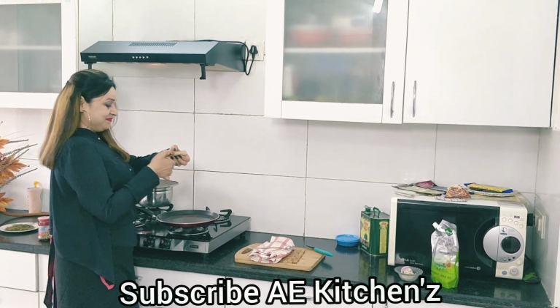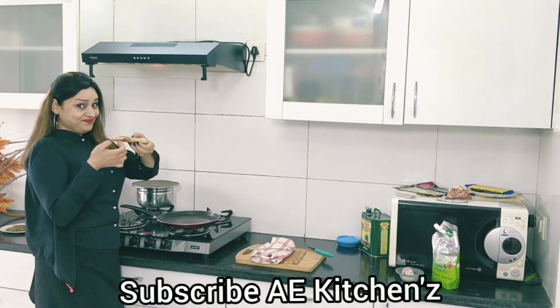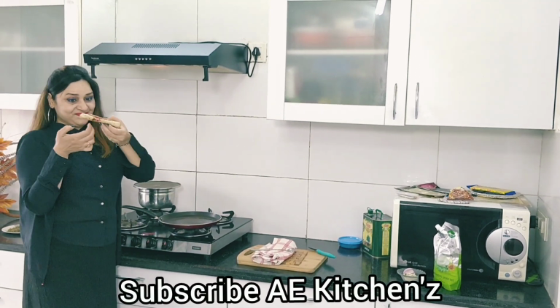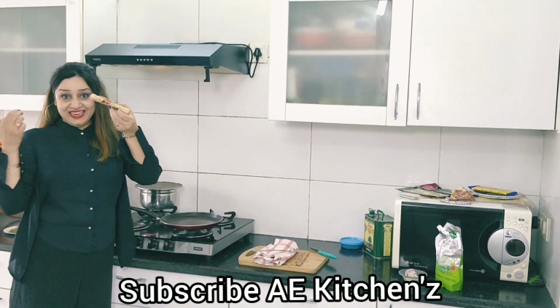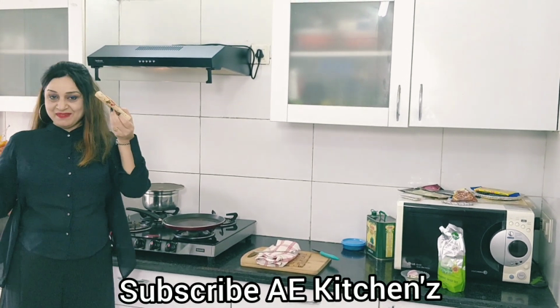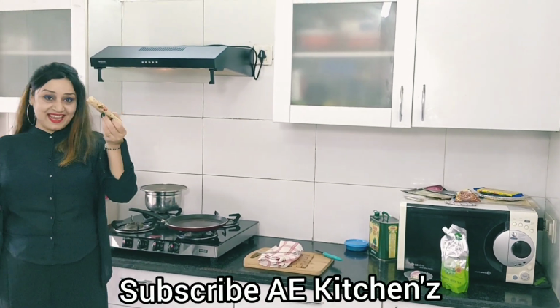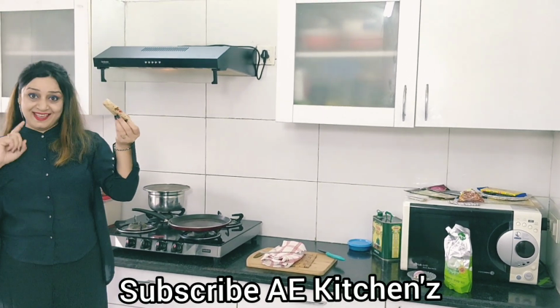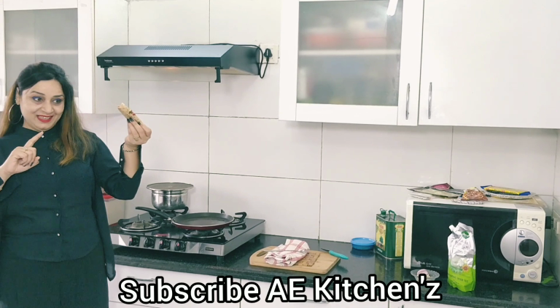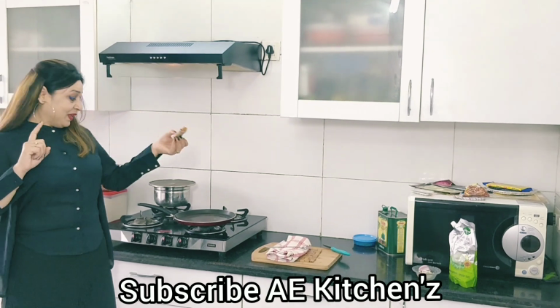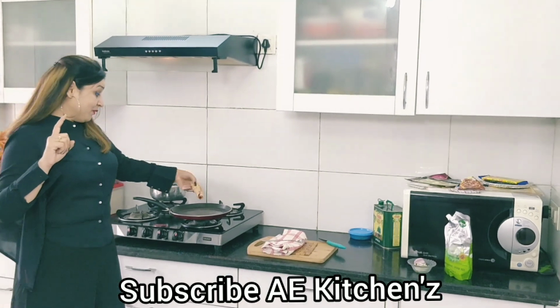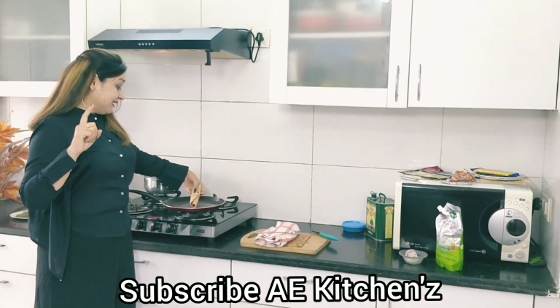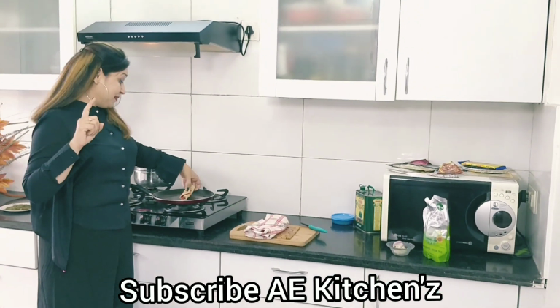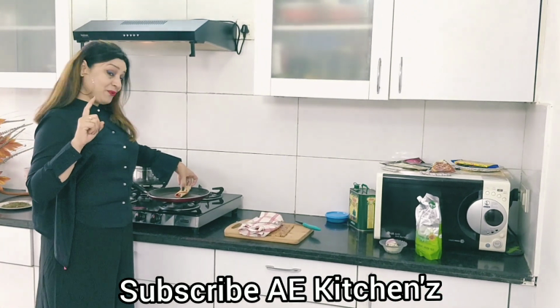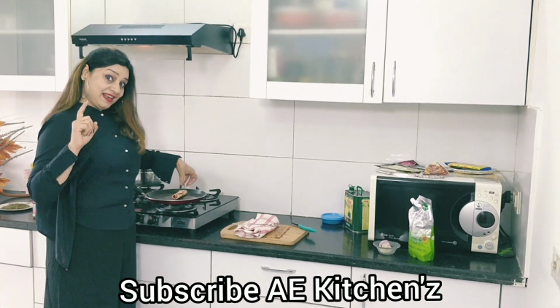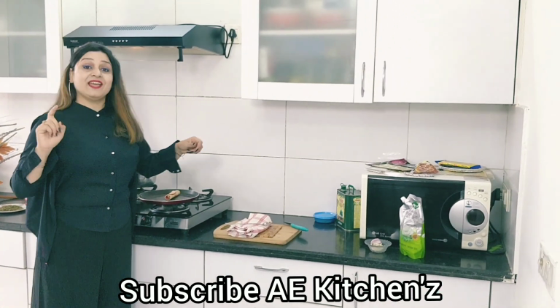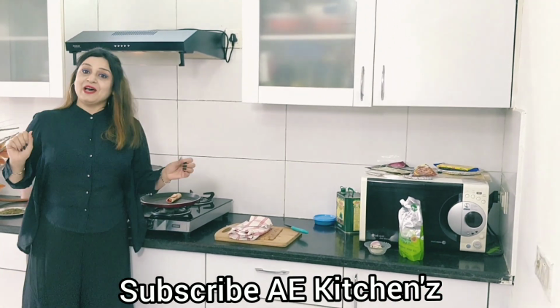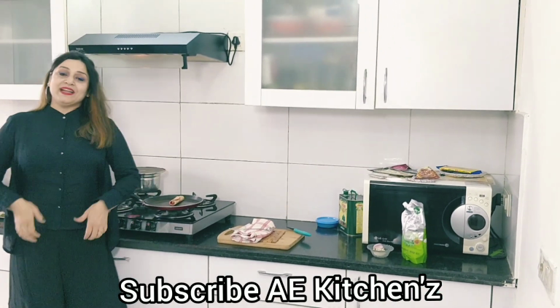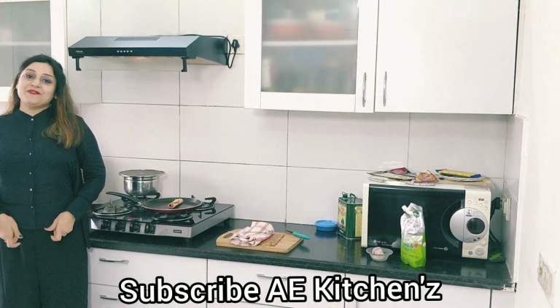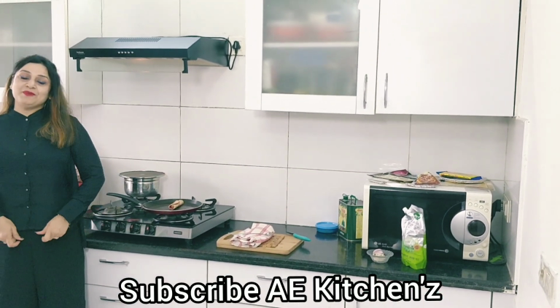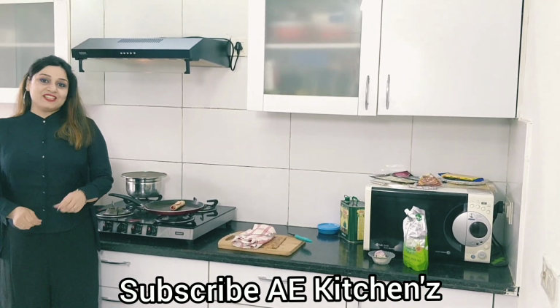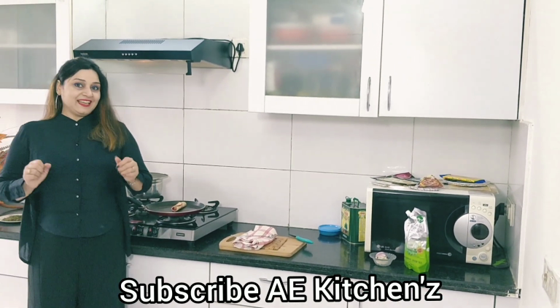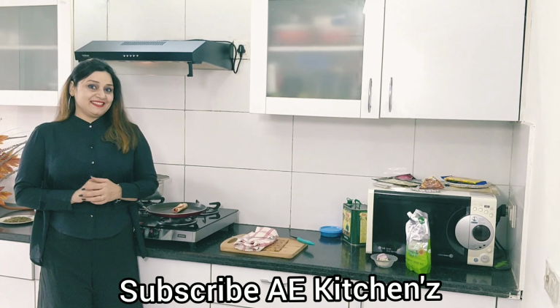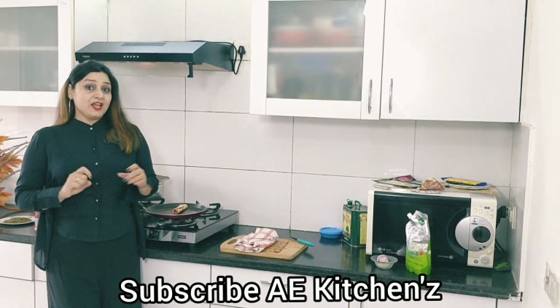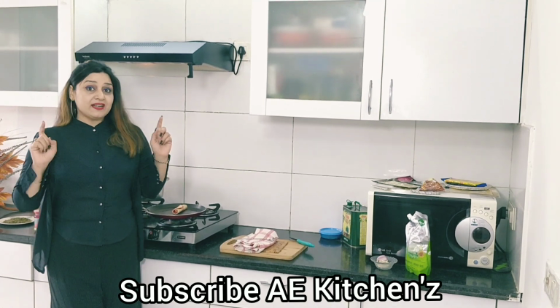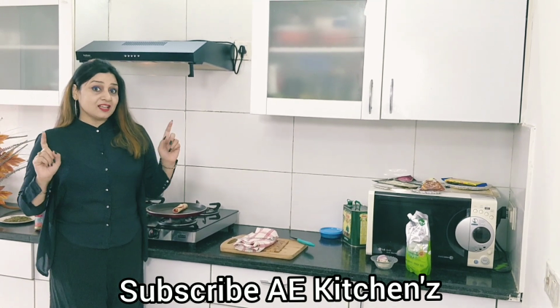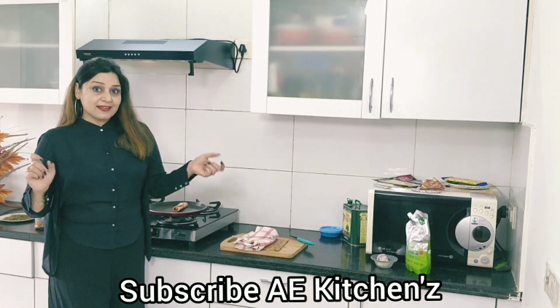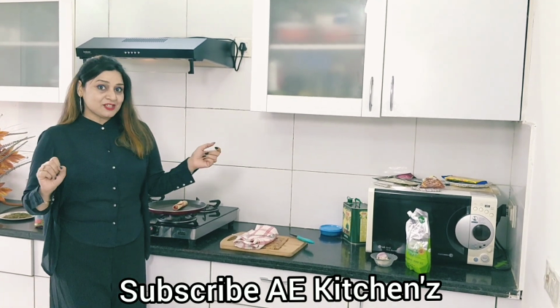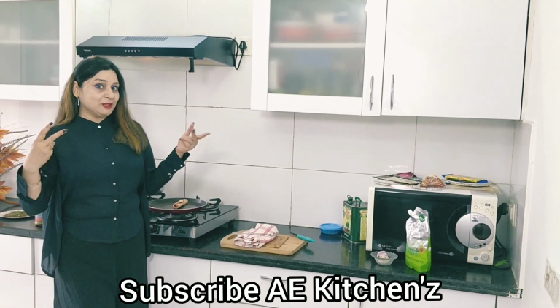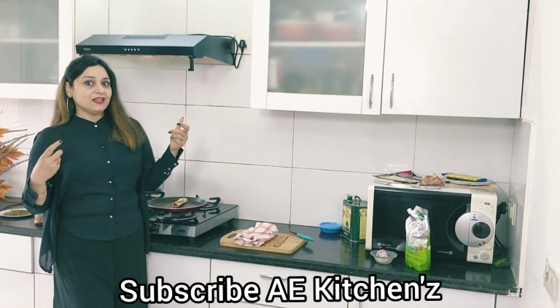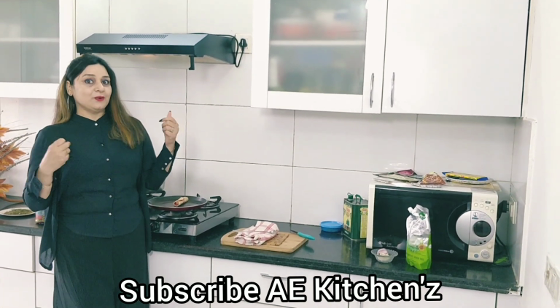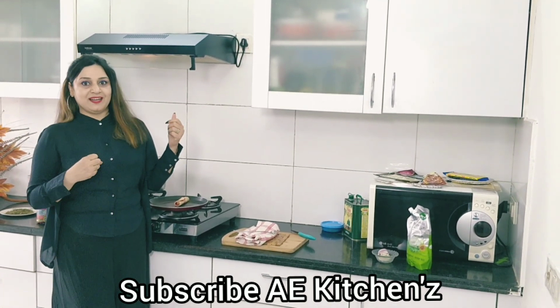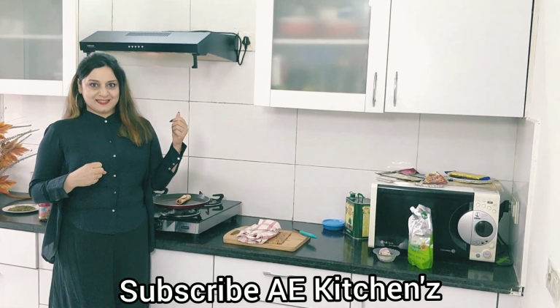Yummy, yummy, healthy roll with heart ready. Hello friends, welcome to my channel AEKitchens. Friends, today's special I will share two types of roll with you.